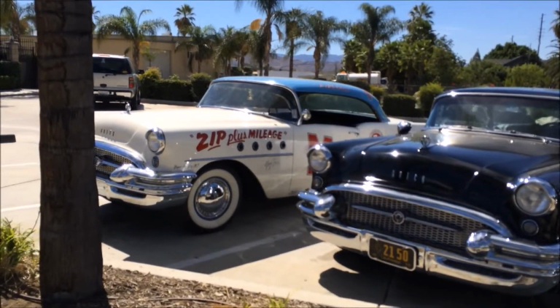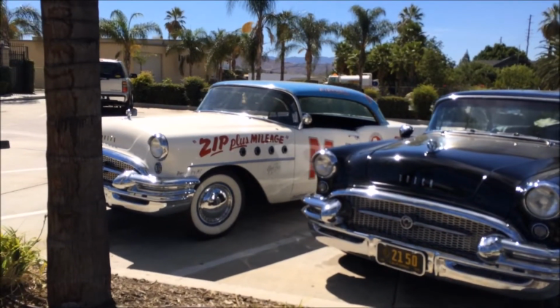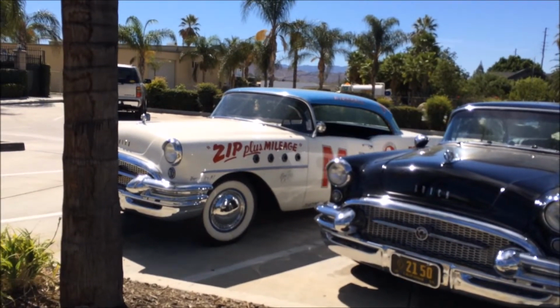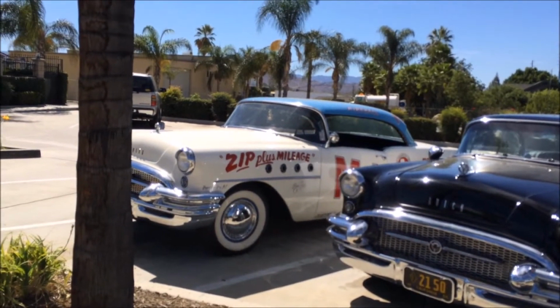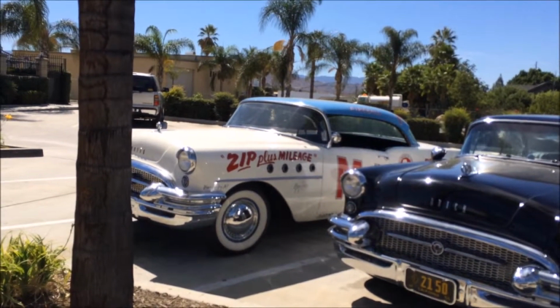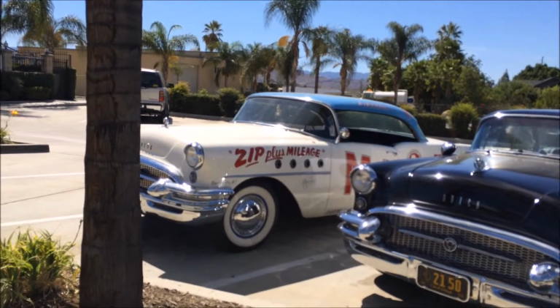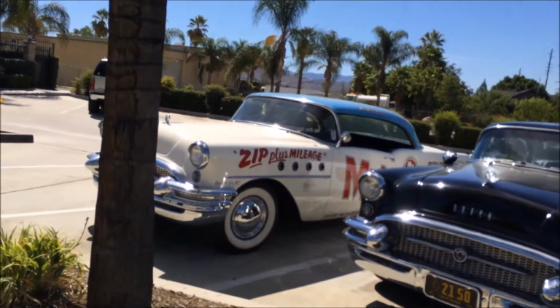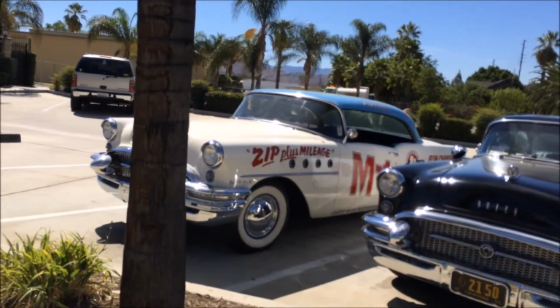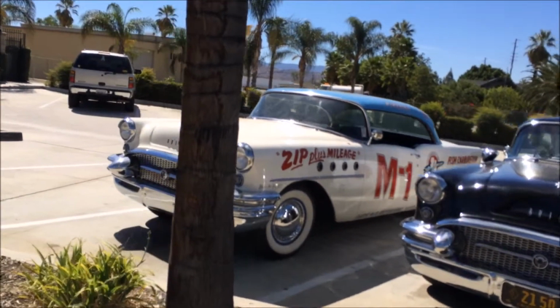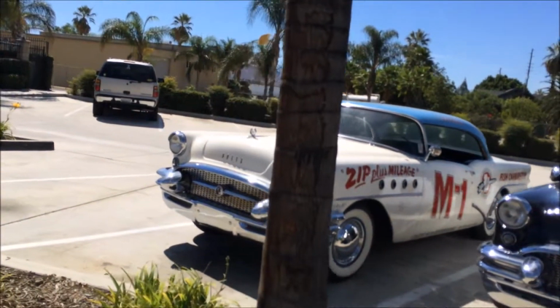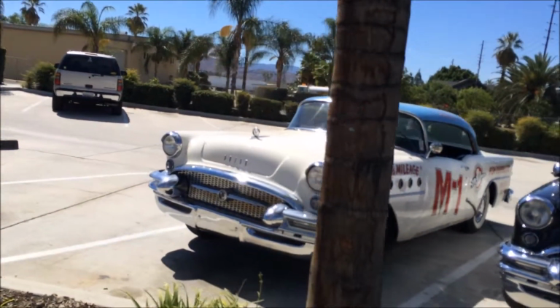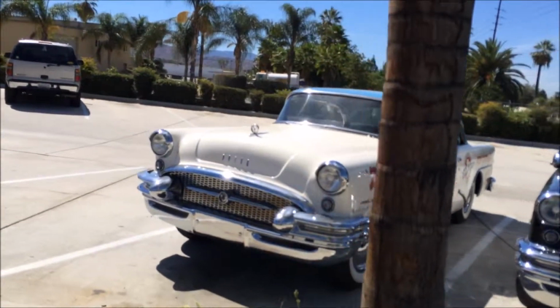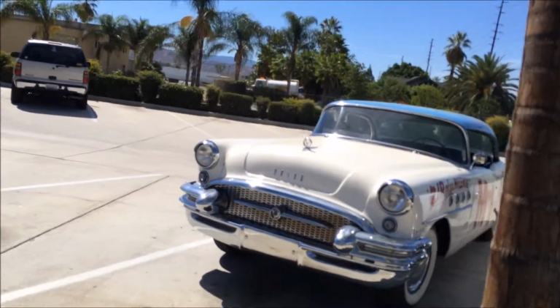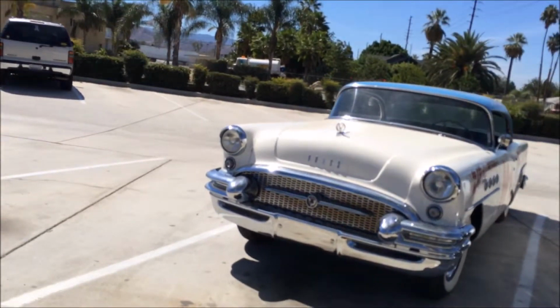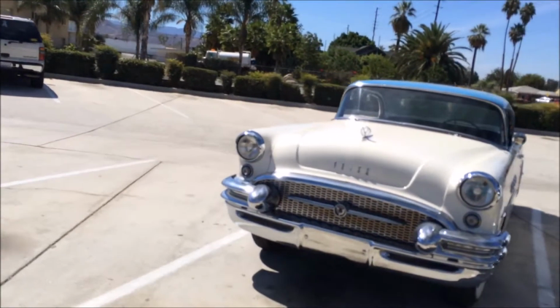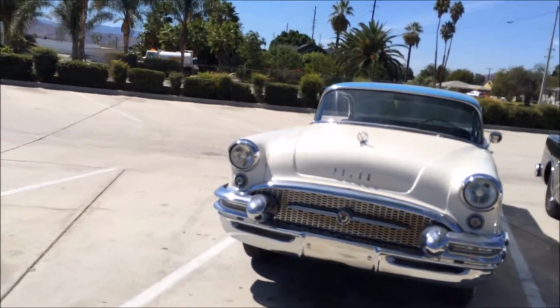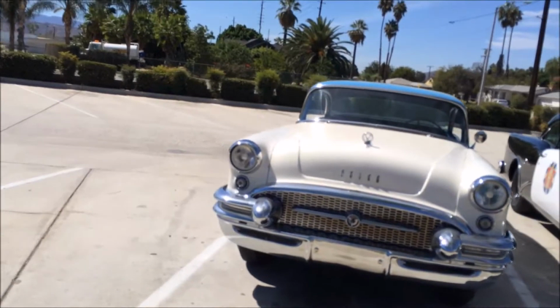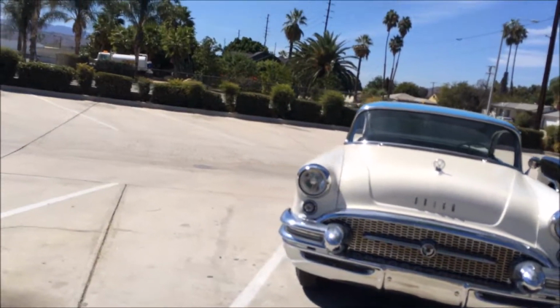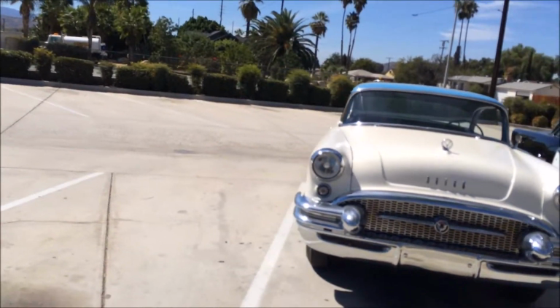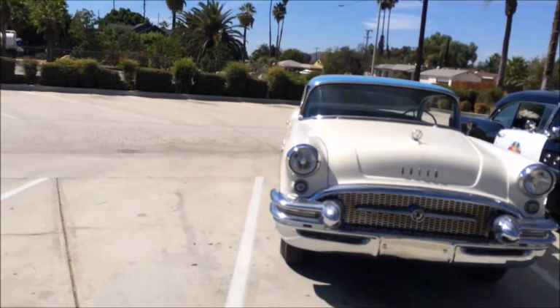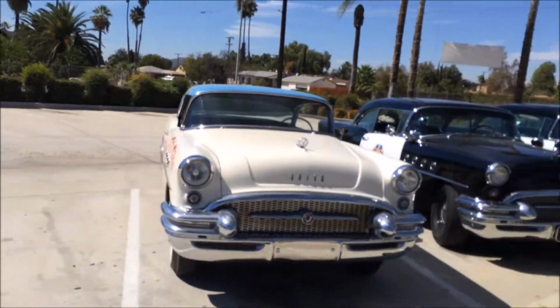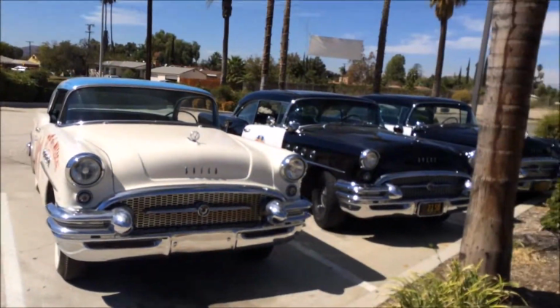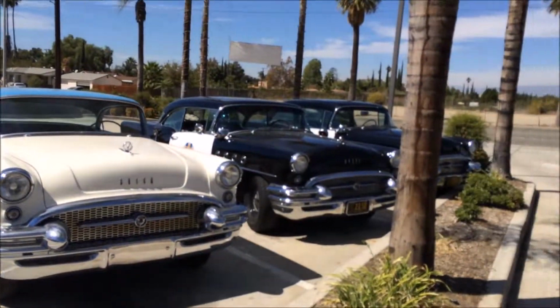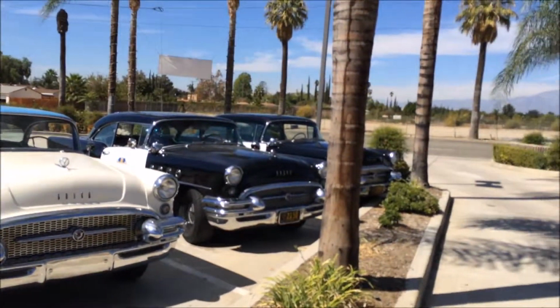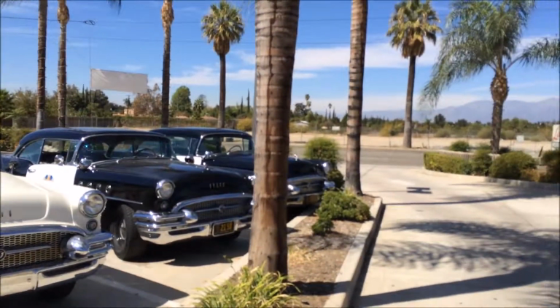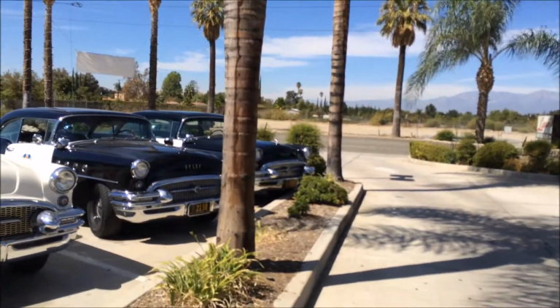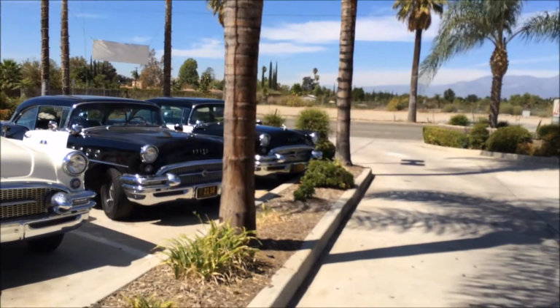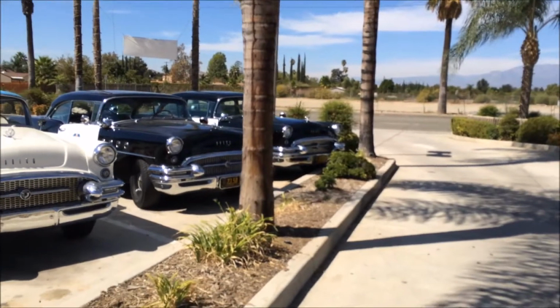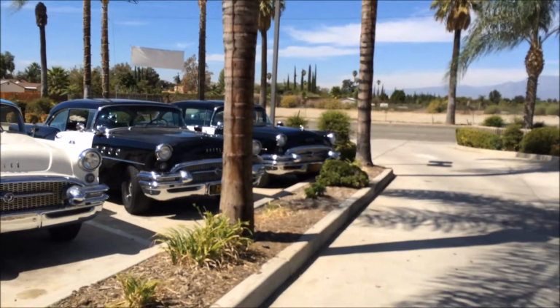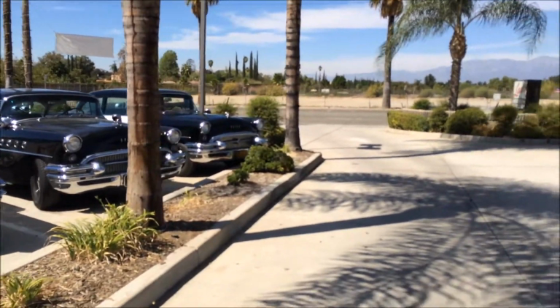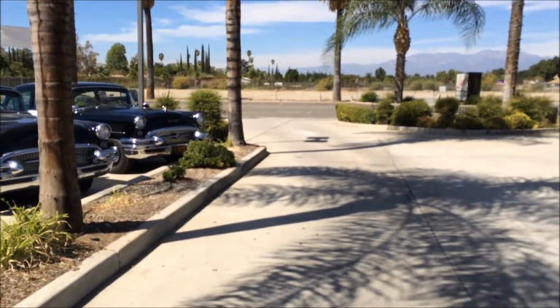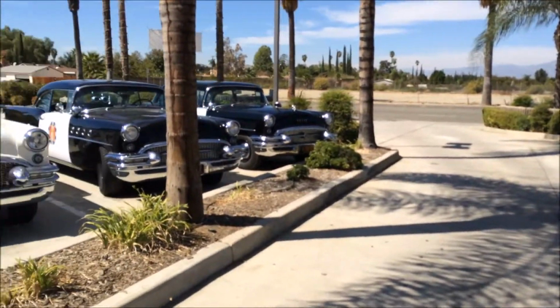And this one is signed by Ray Fox, who used to race these M1s. There they are — Buicks.